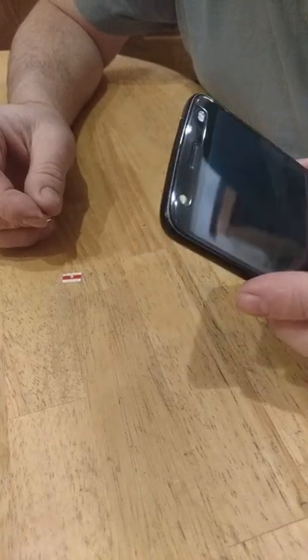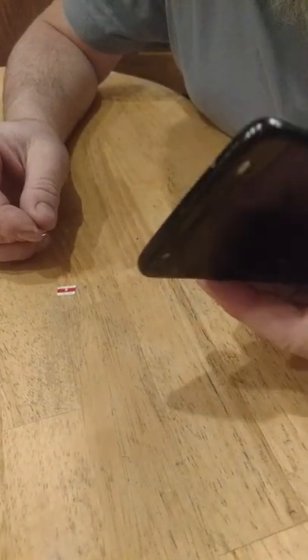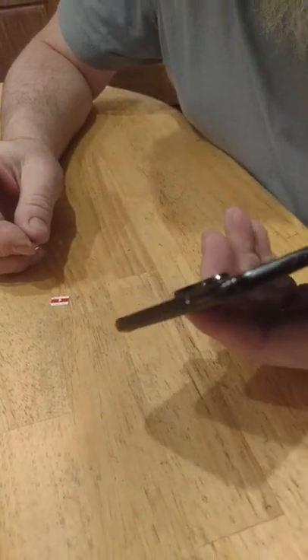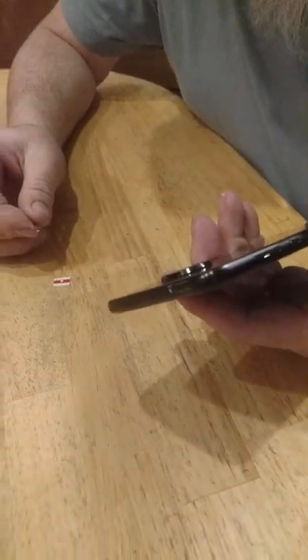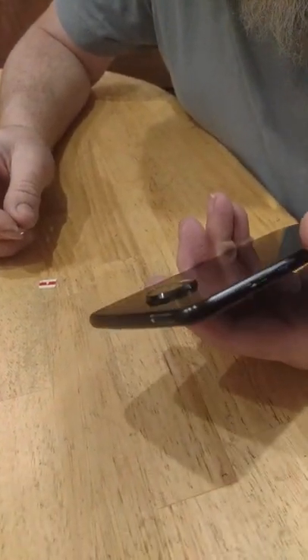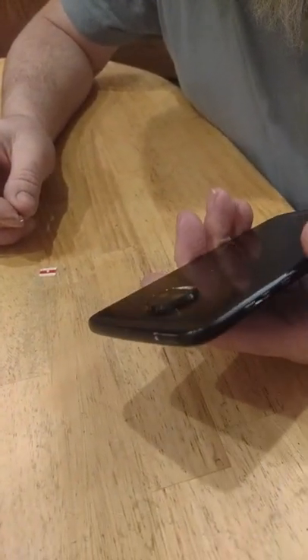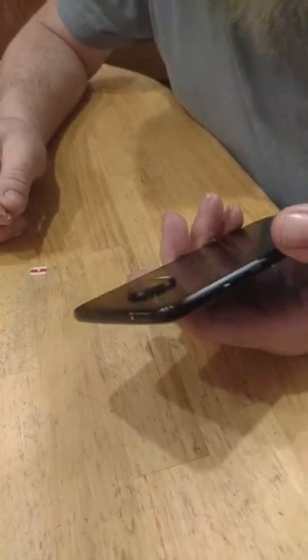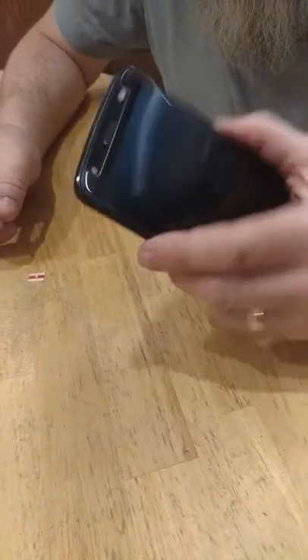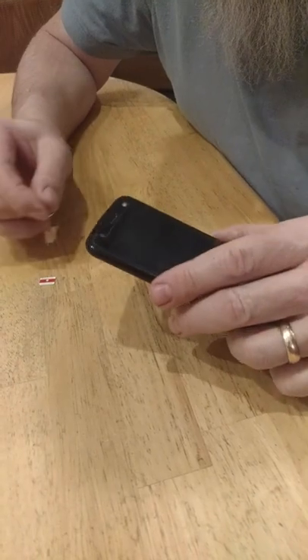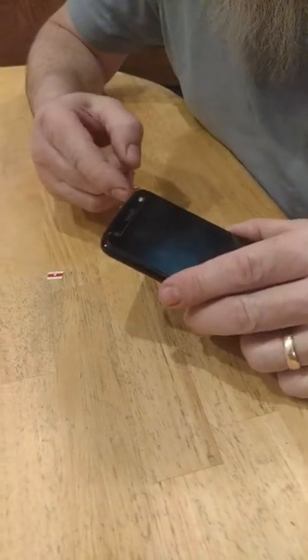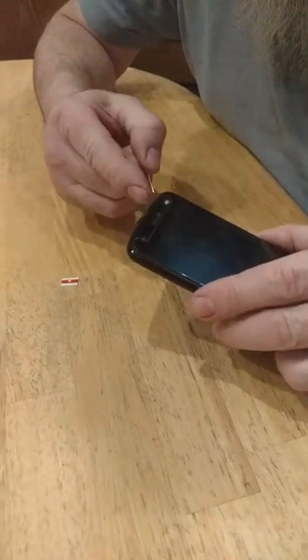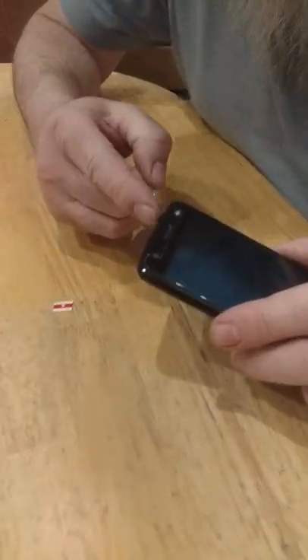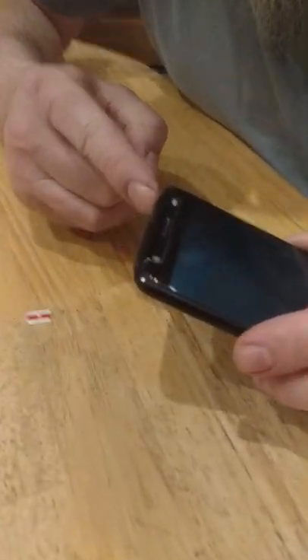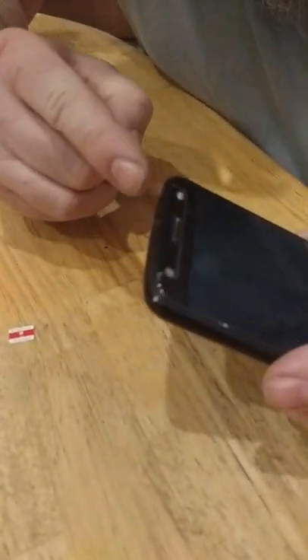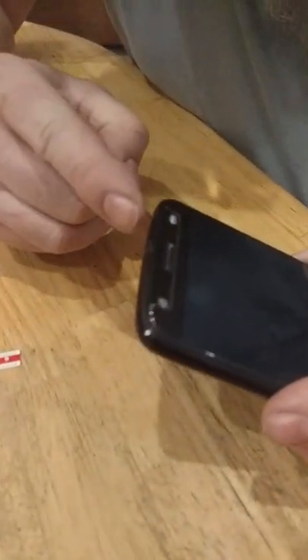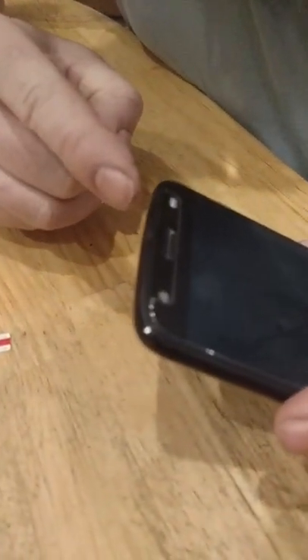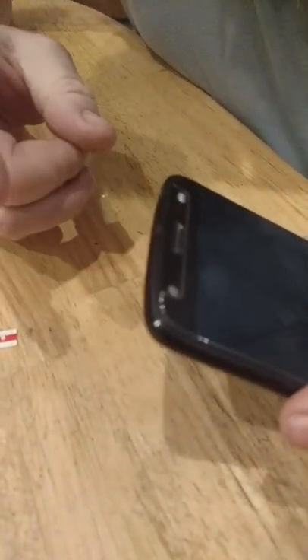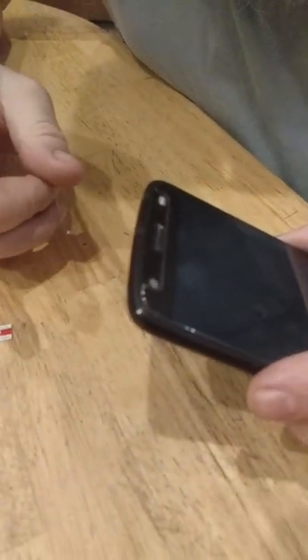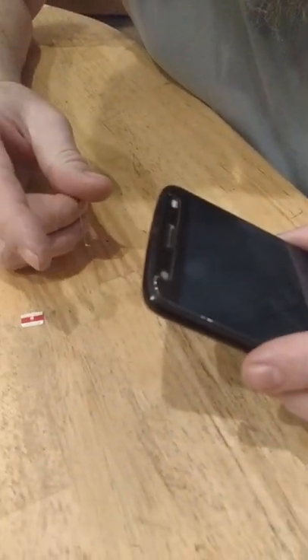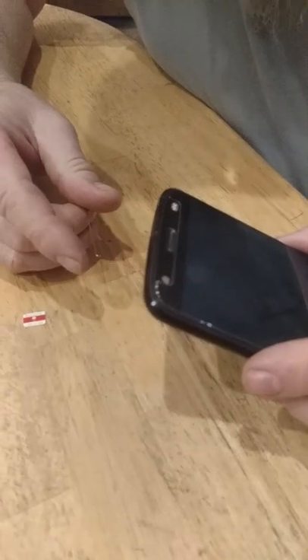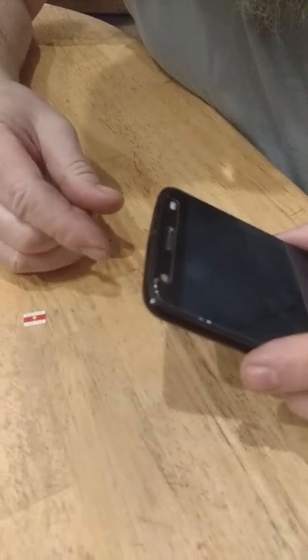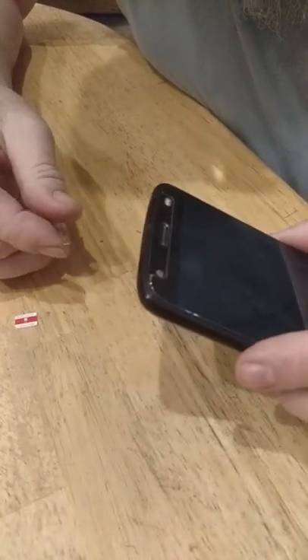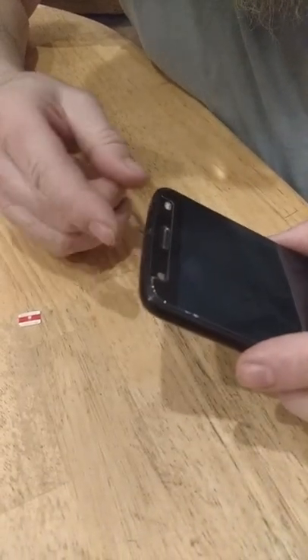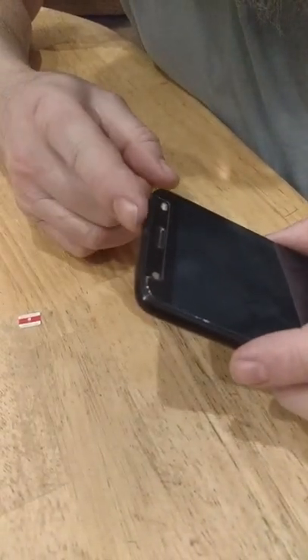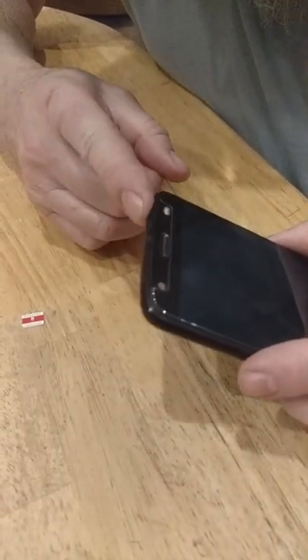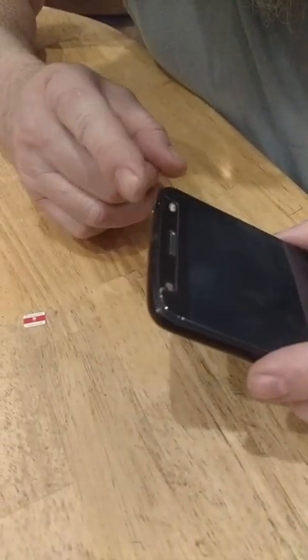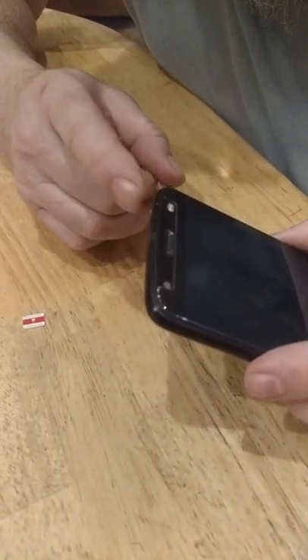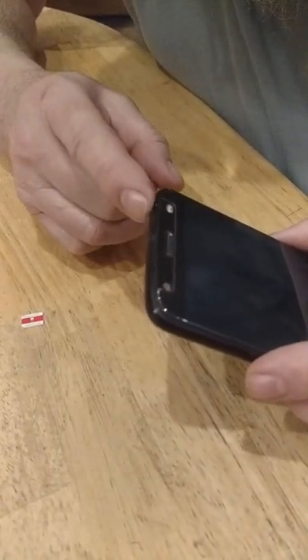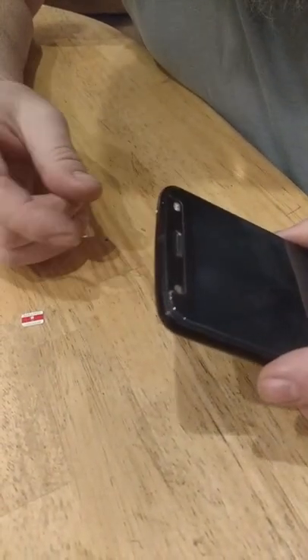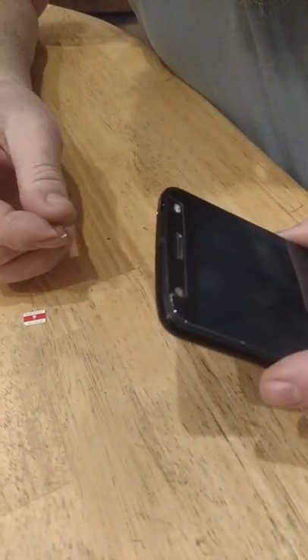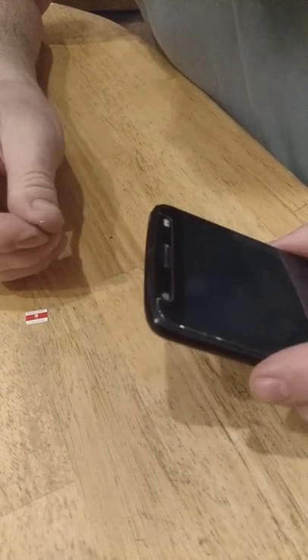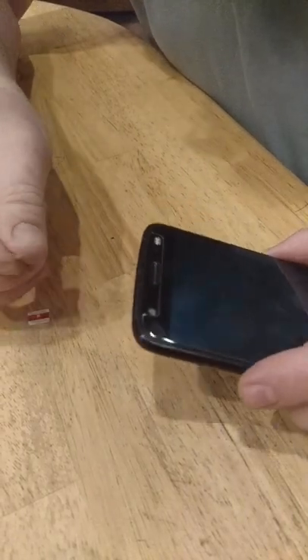We have a Moto Z2 Force phone here and a broken SIM card ejector. It's either broken or it doesn't eject, so if you have a stuck SIM card holder, here's what I've done.